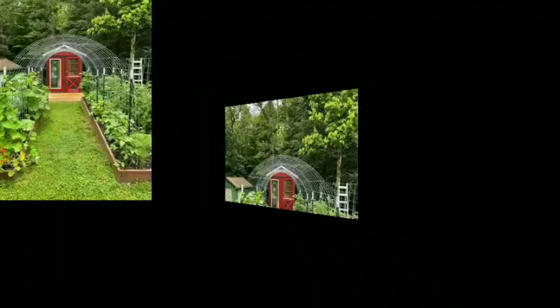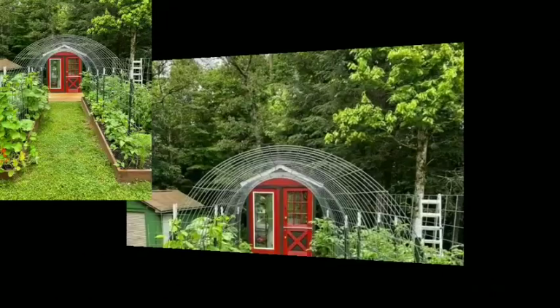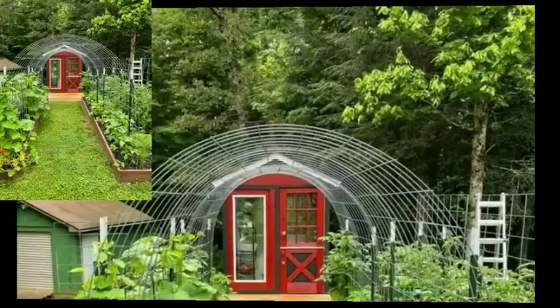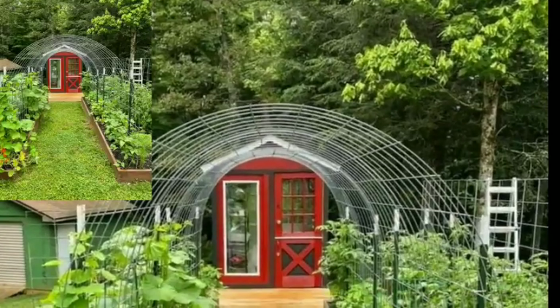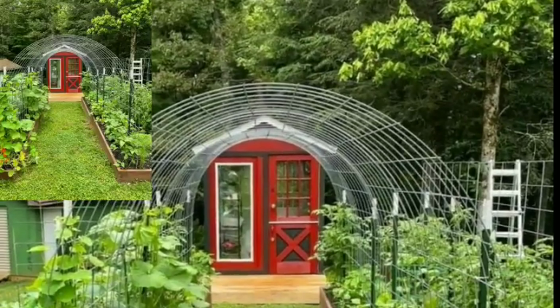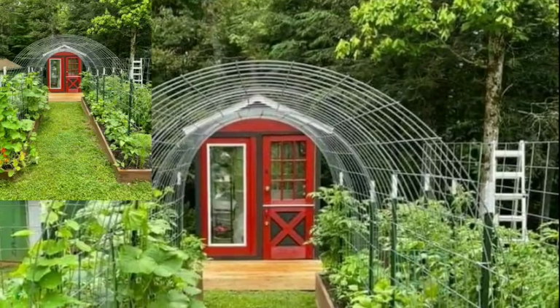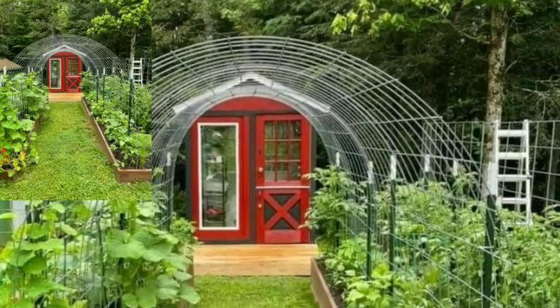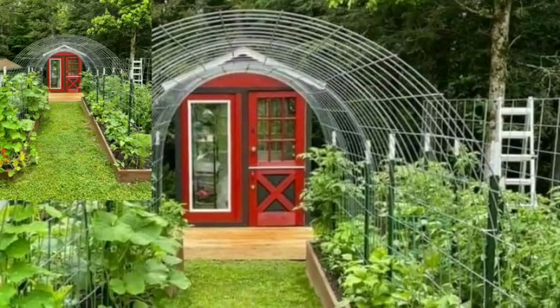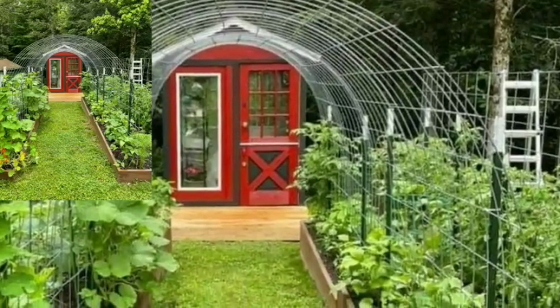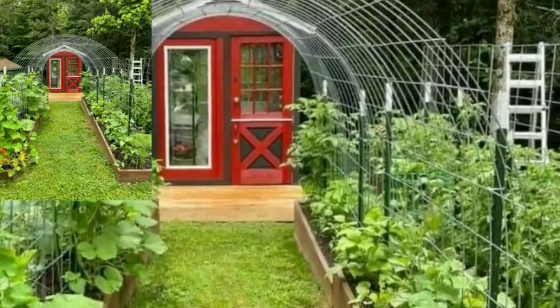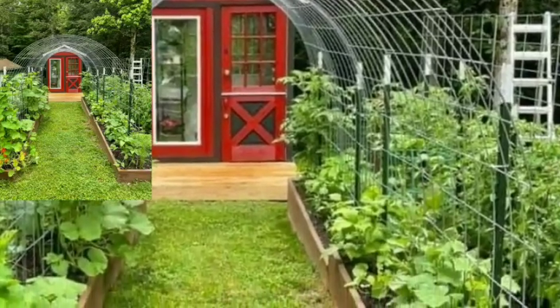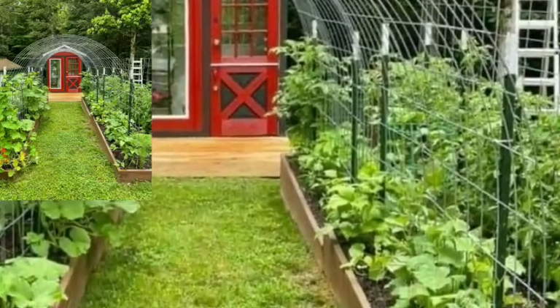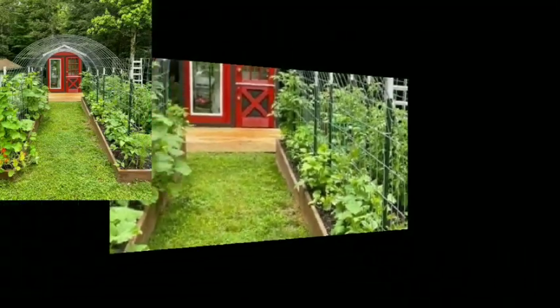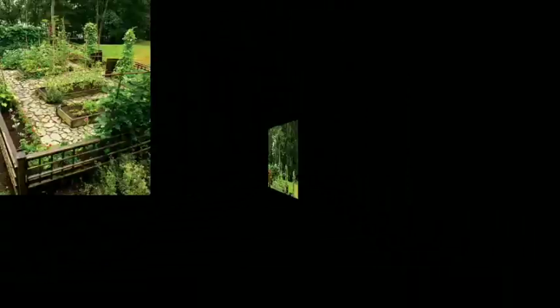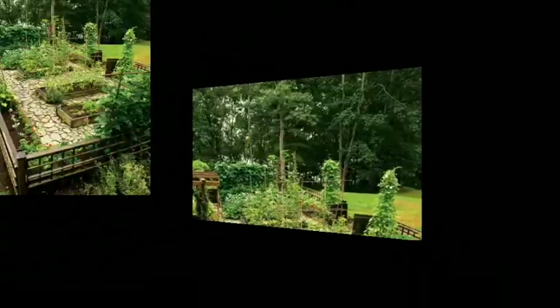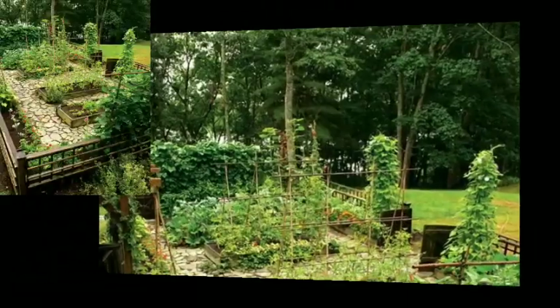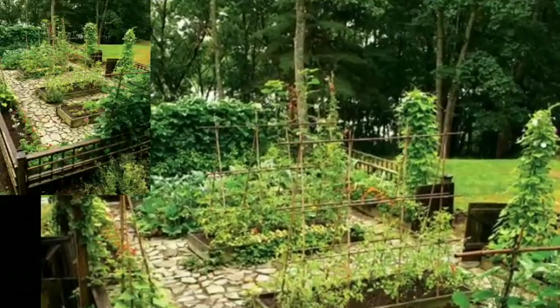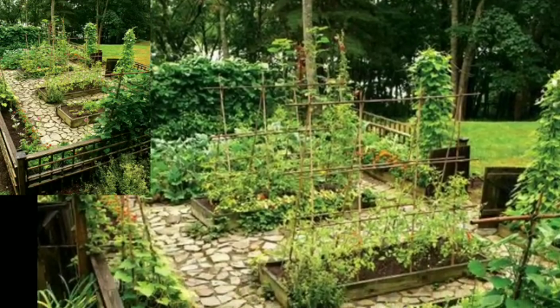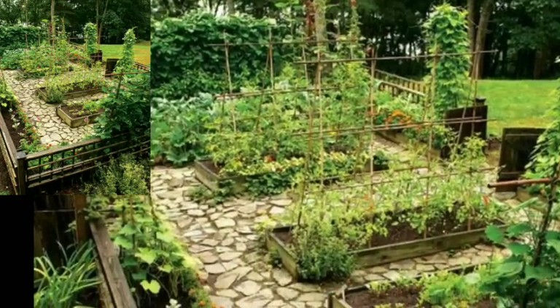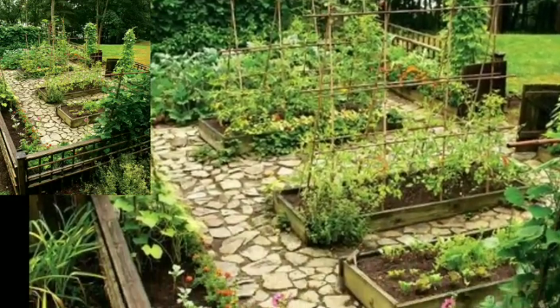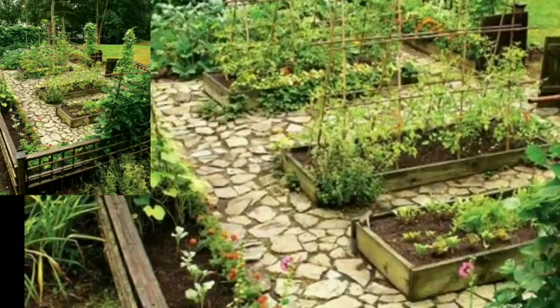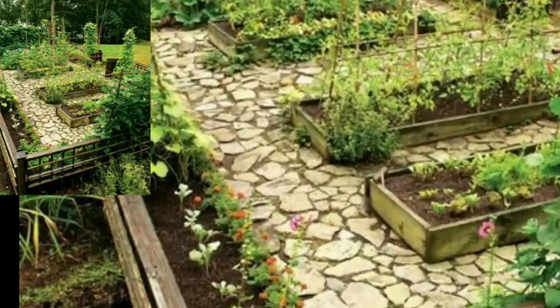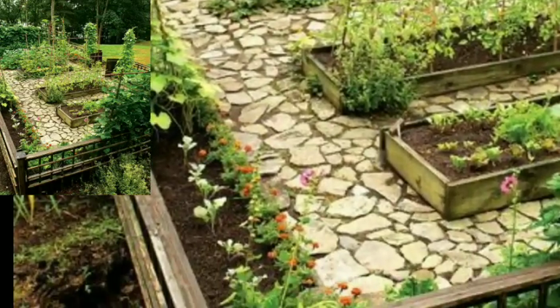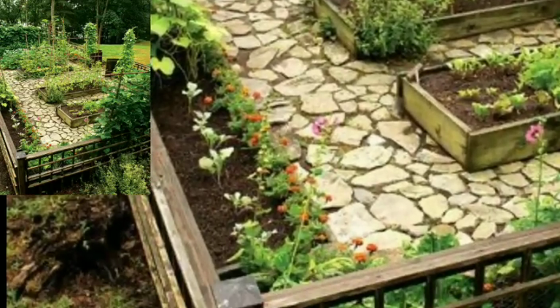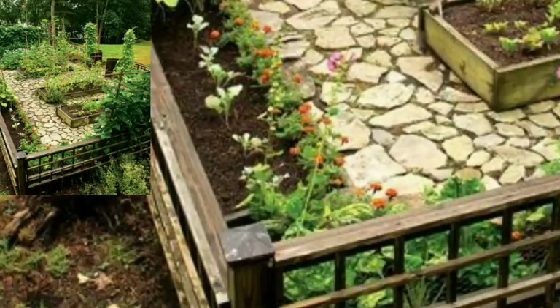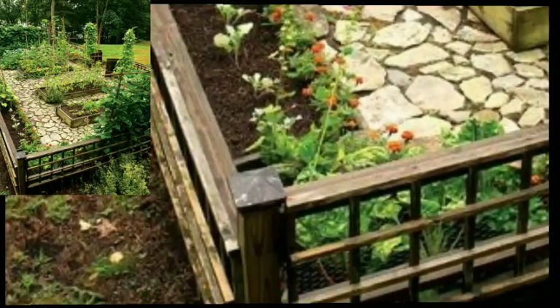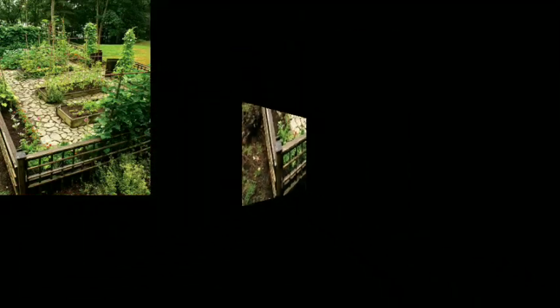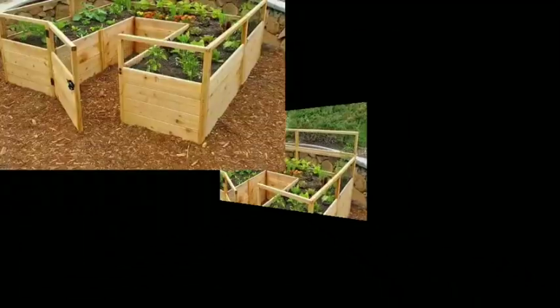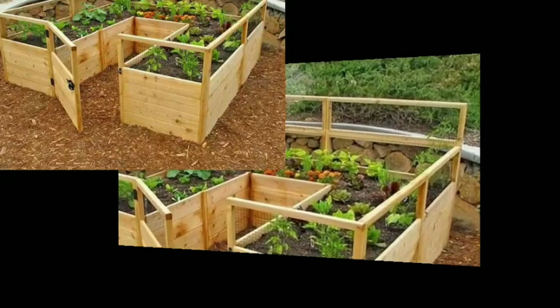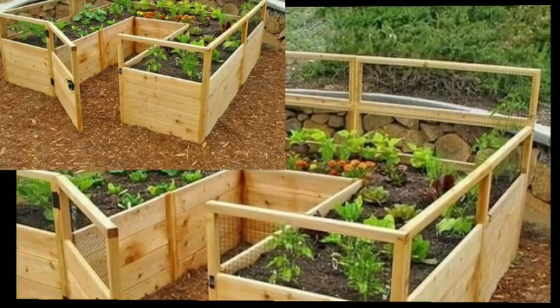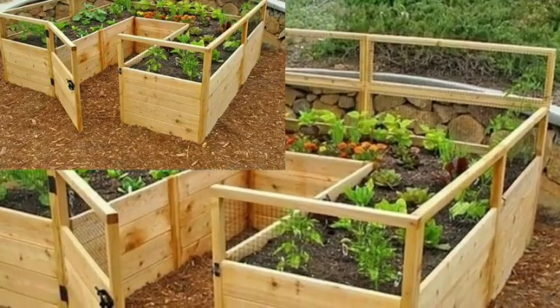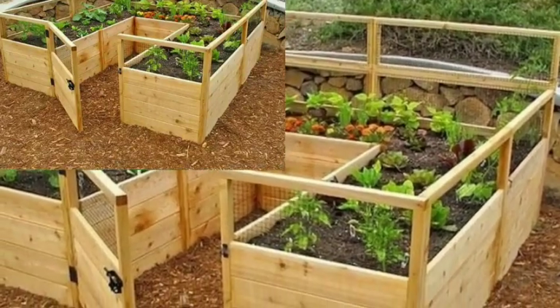So viewers, today I am sharing this video on how to decorate your garden with vegetable designs. These vegetable garden ideas are also unique and trendy. I hope you will love this collection and ideas.